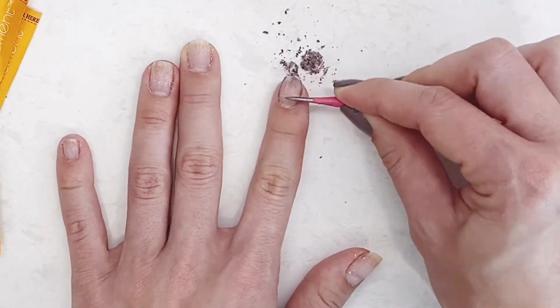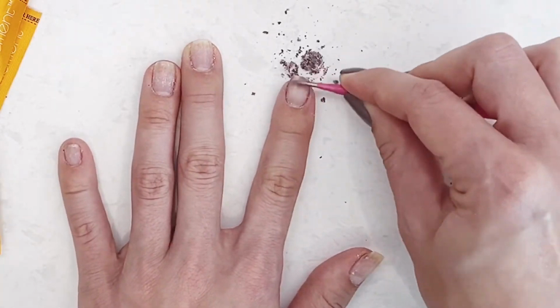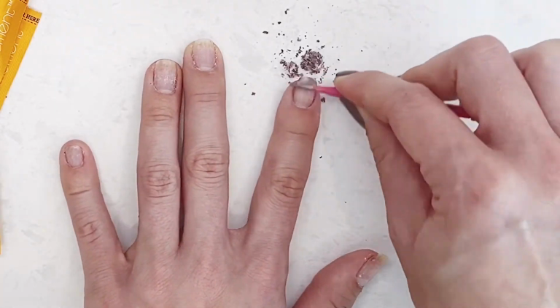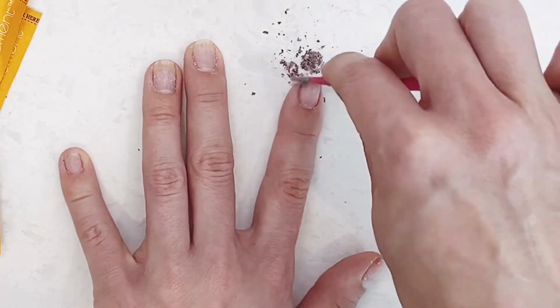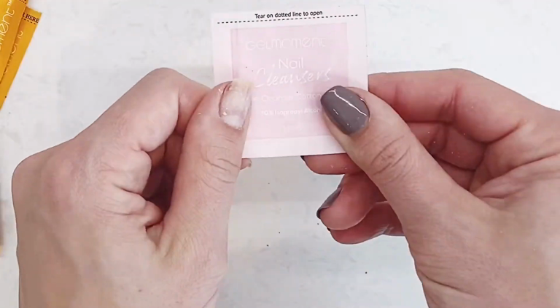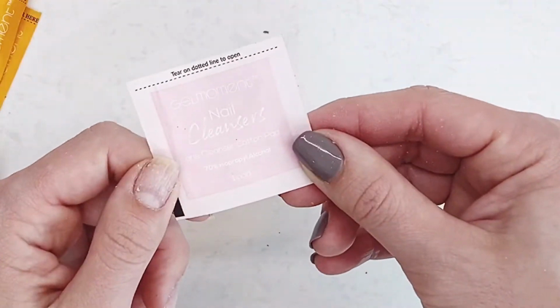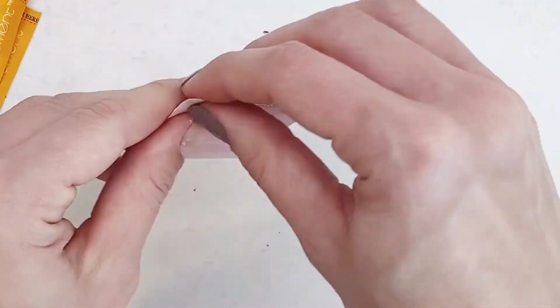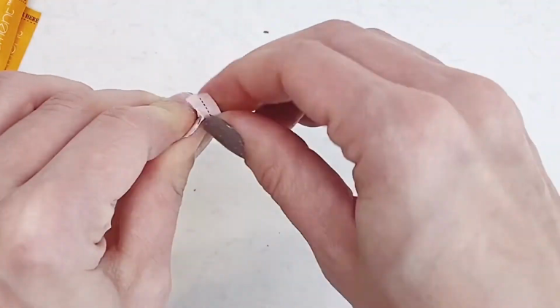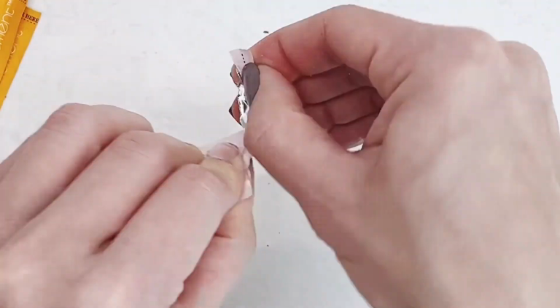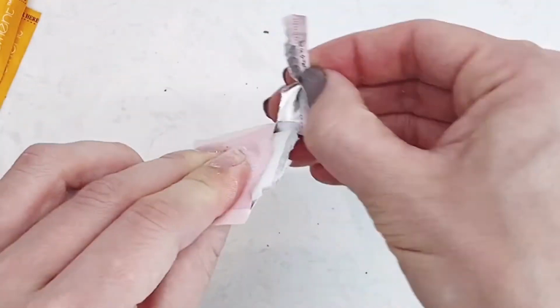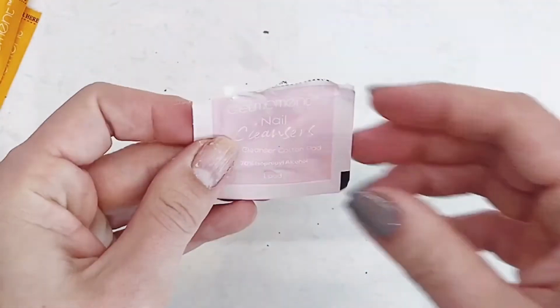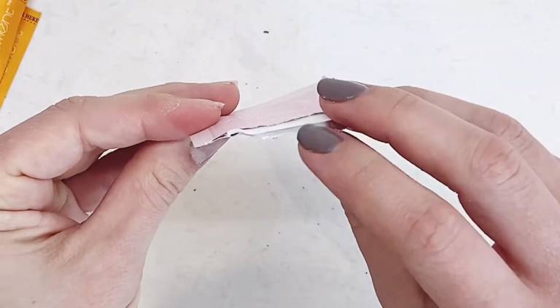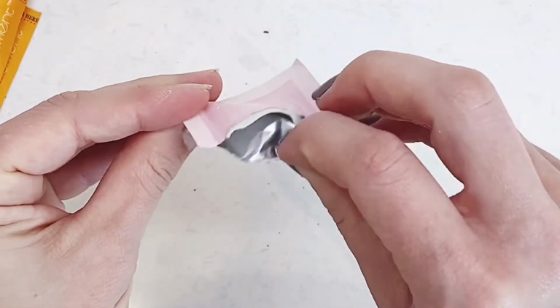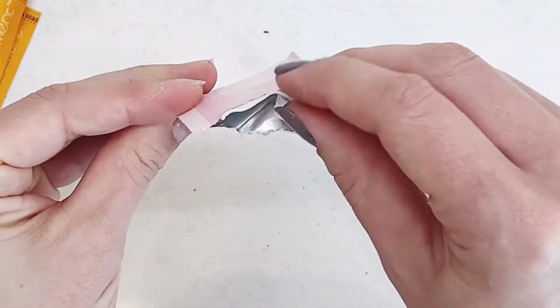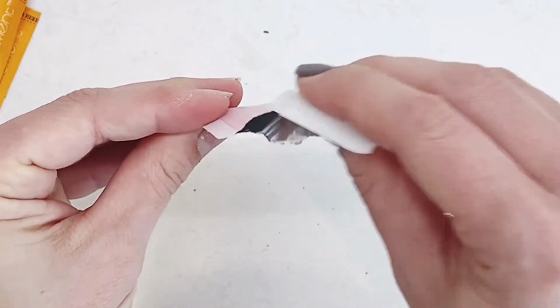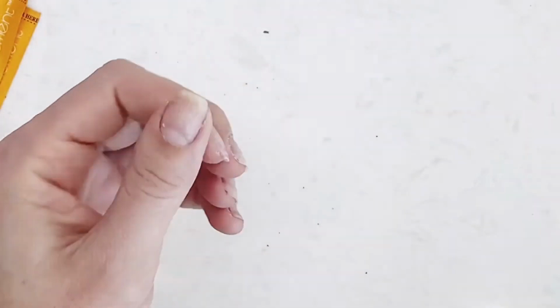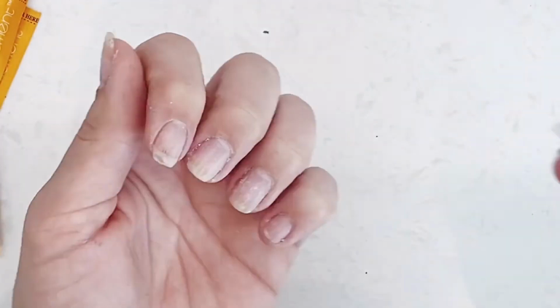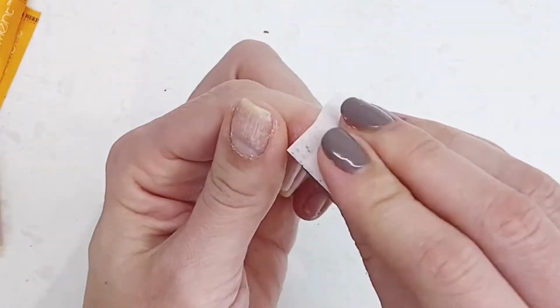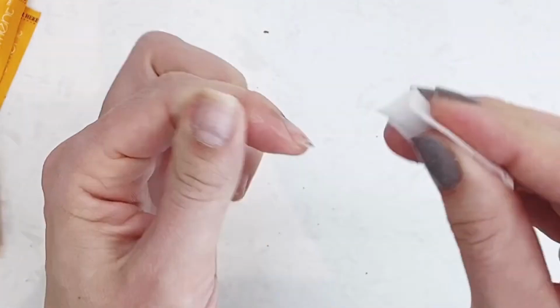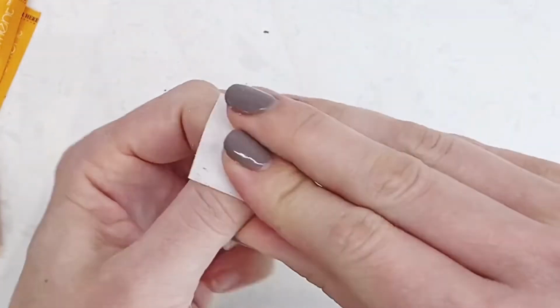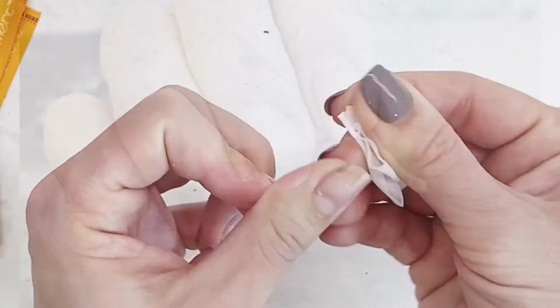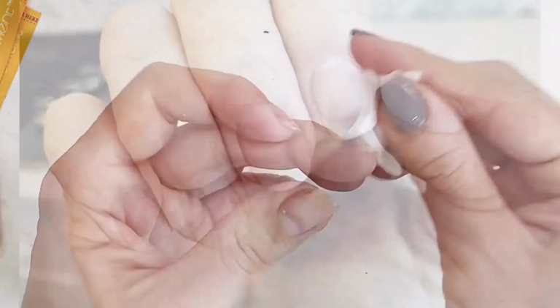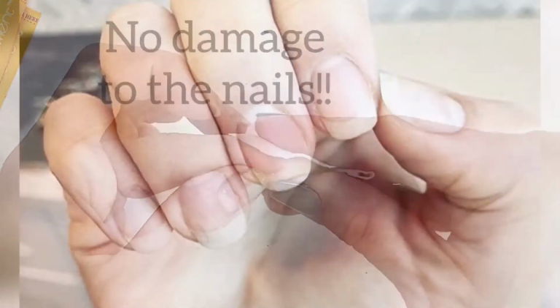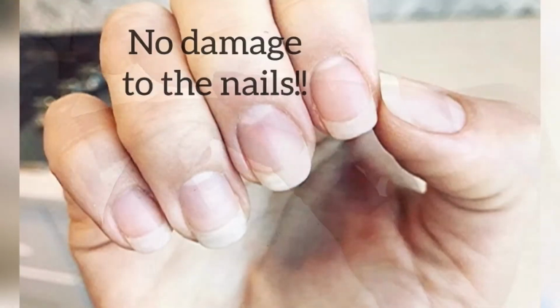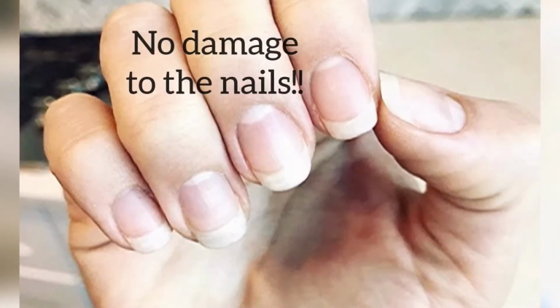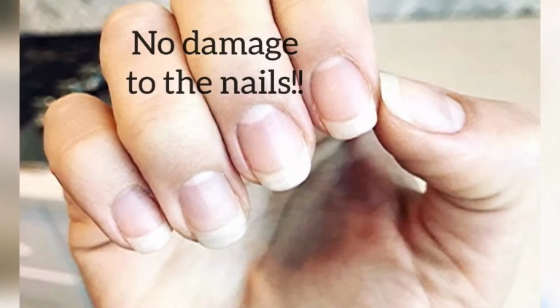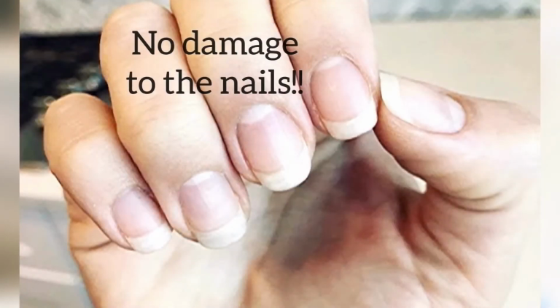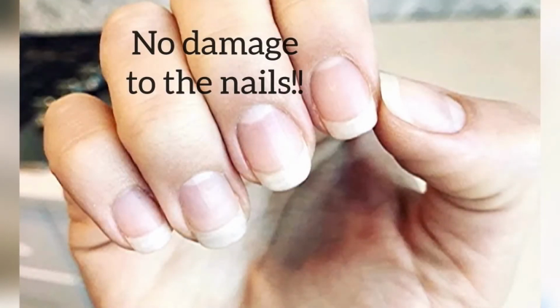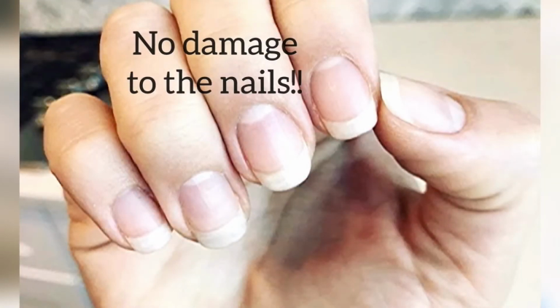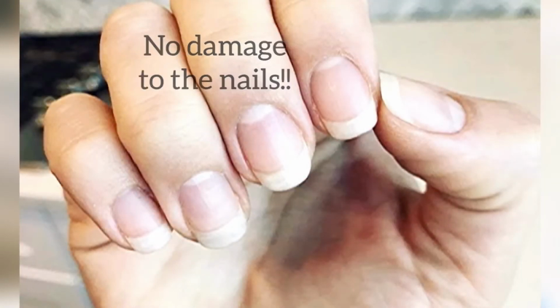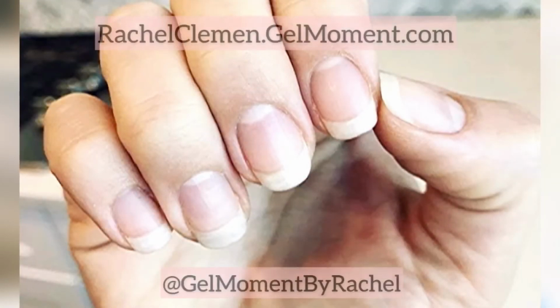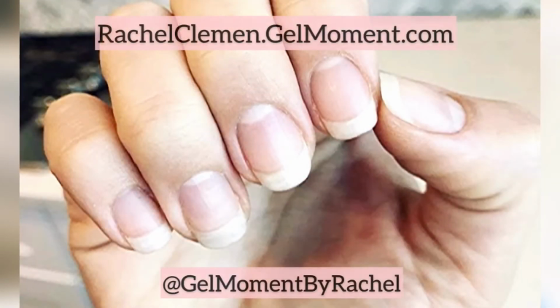Once your polish is removed, you can buff your nails and use a gel moment cleanser to thoroughly clean your nails. And that's all there is to it — thanks for watching!